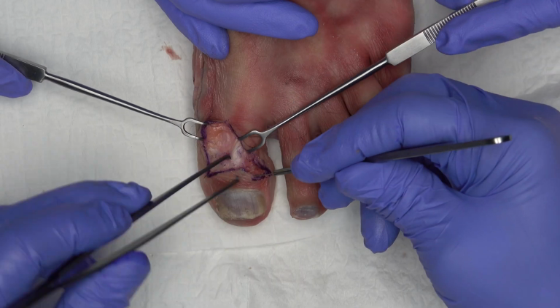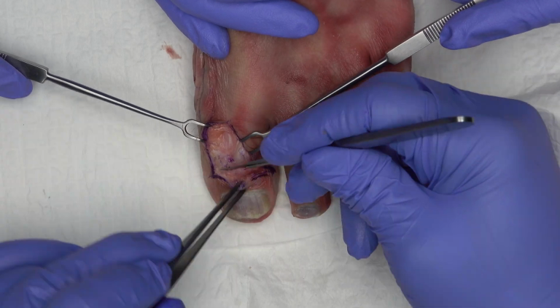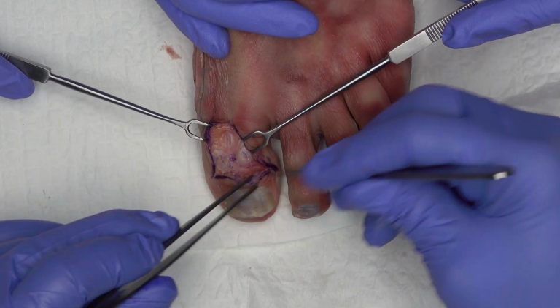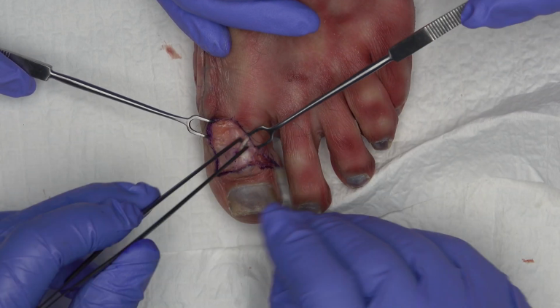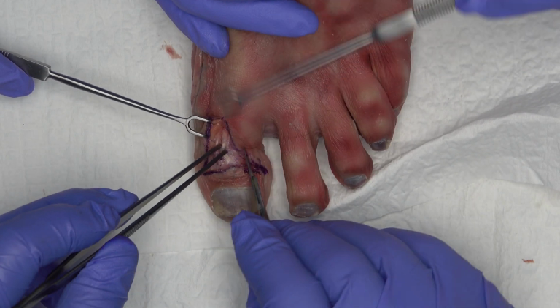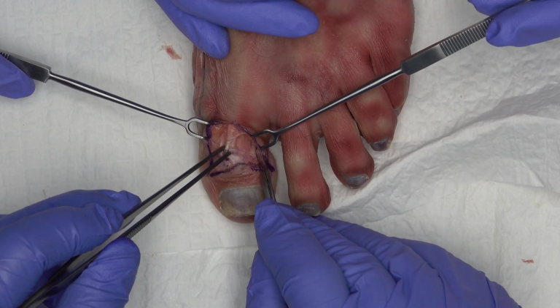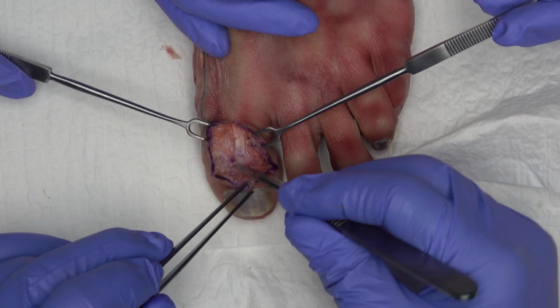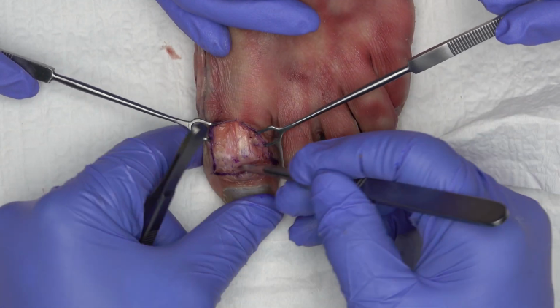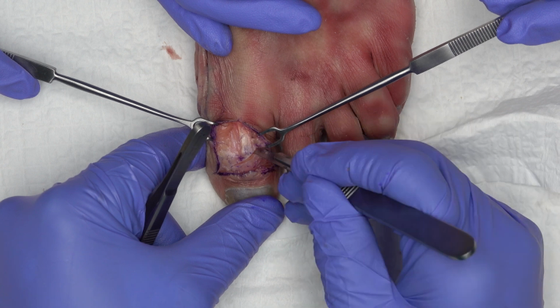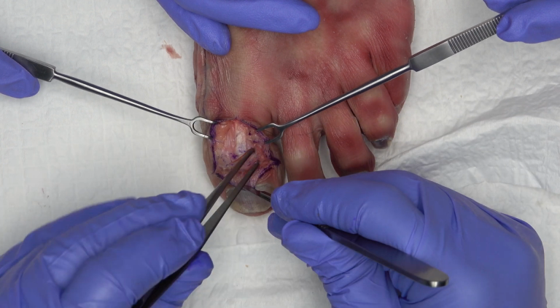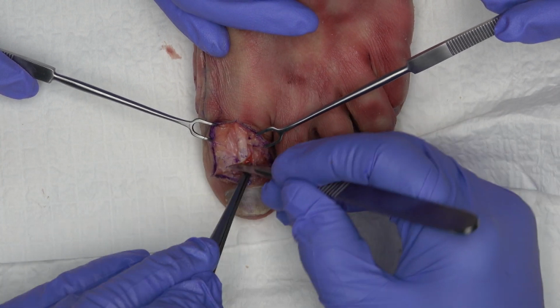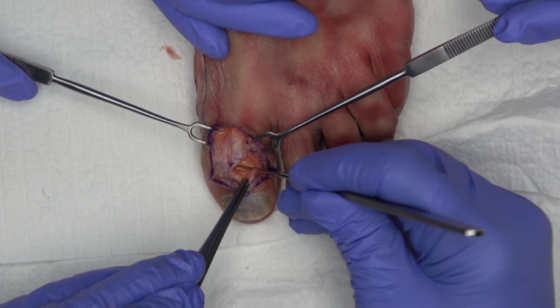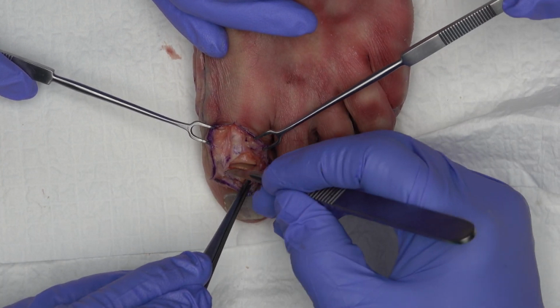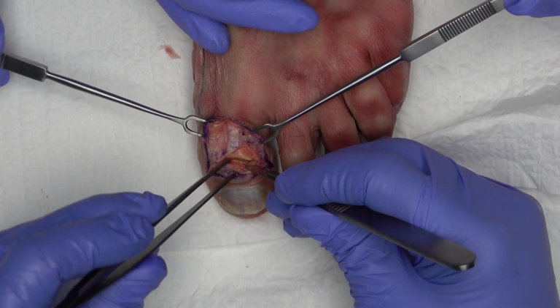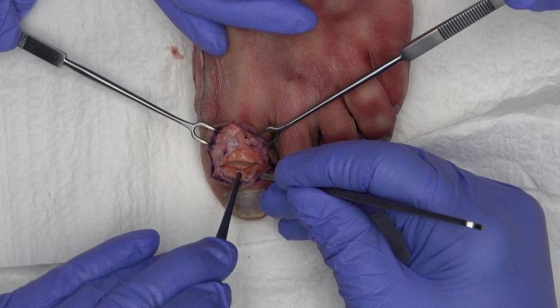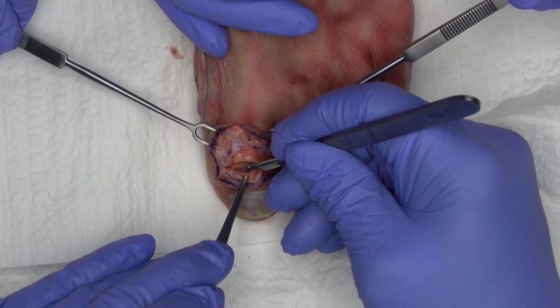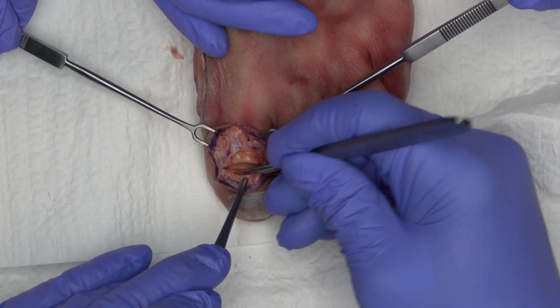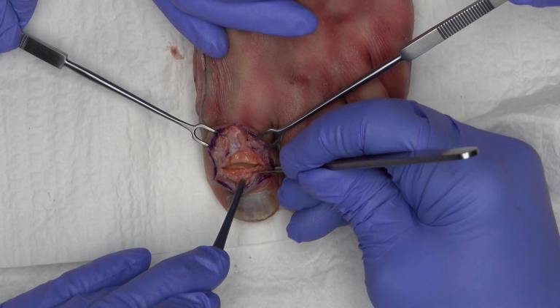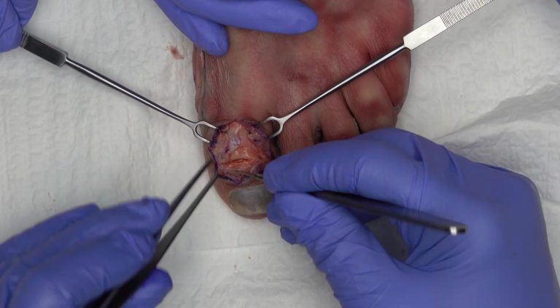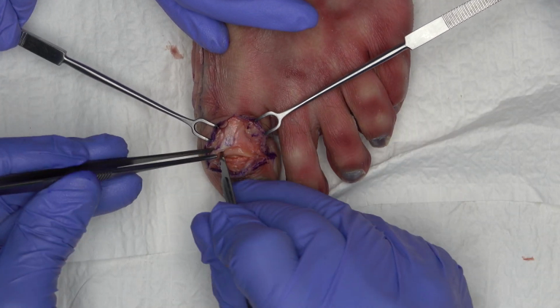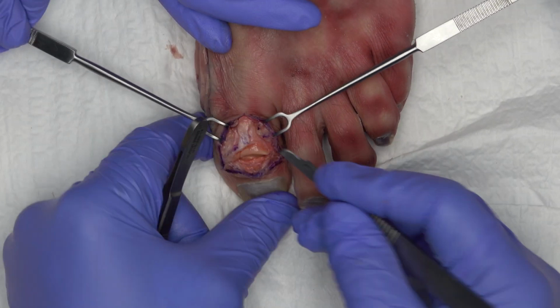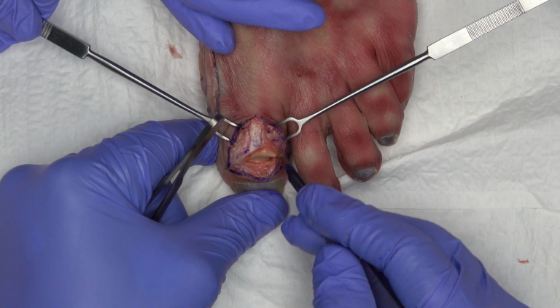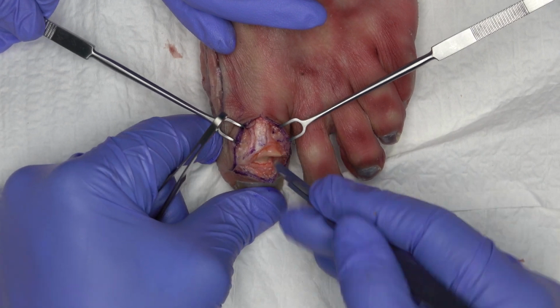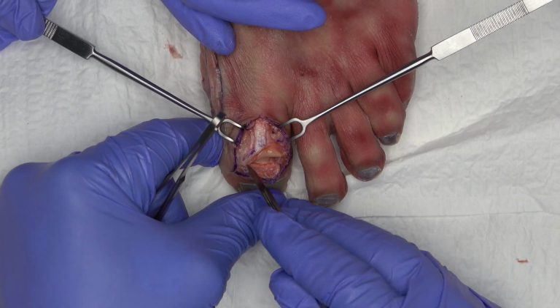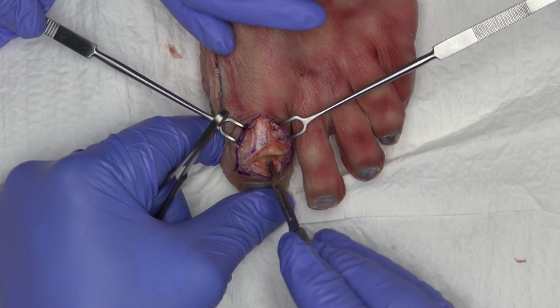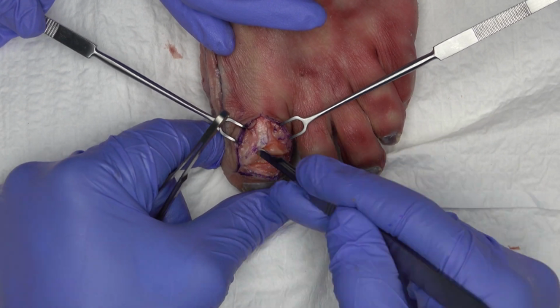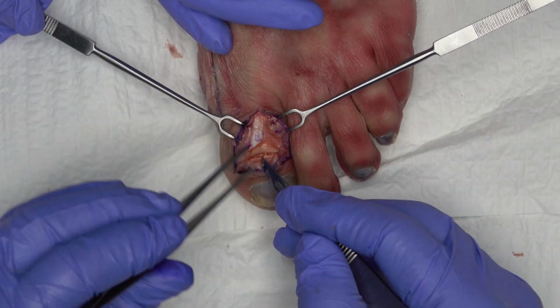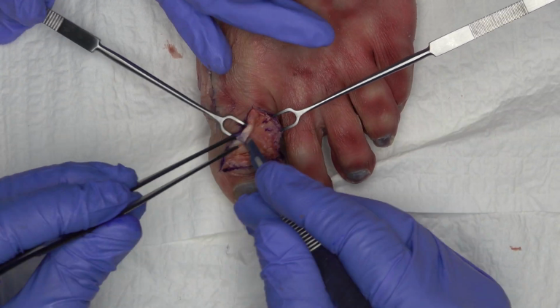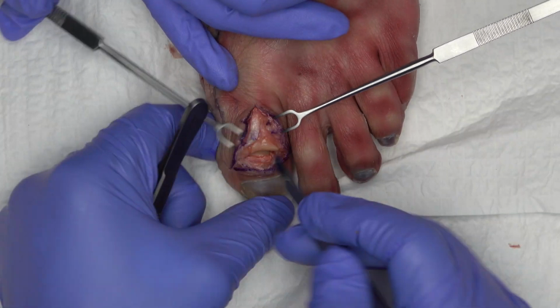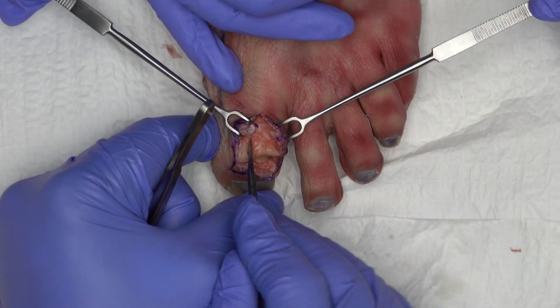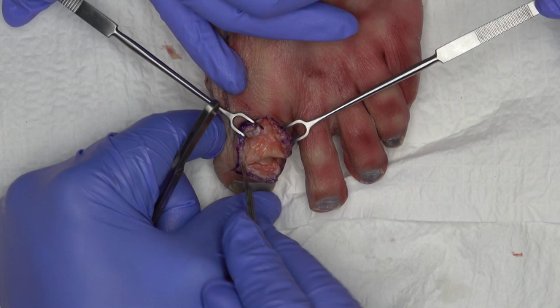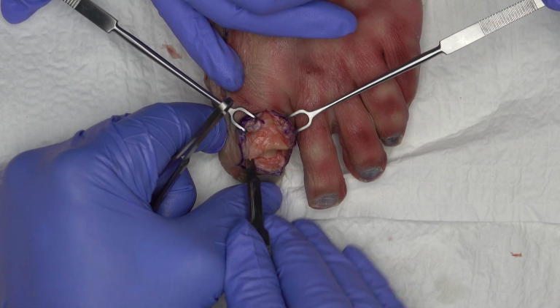The extensor tendon is cut close to the attachment at the distal phalanx. However, the distal tendon stump should be chosen long enough to allow end-to-end suturing of the tendon. The two collateral ligaments are then cut.